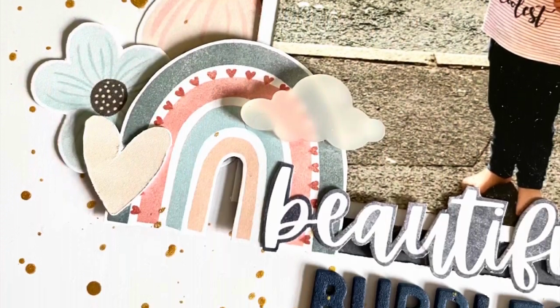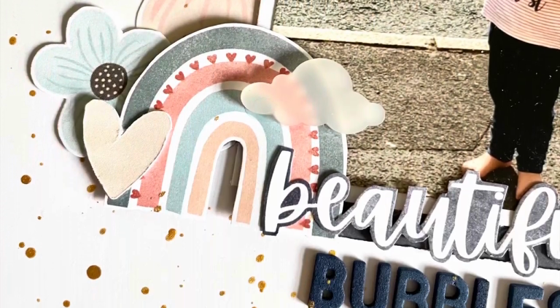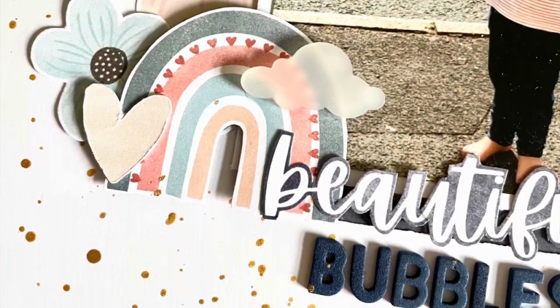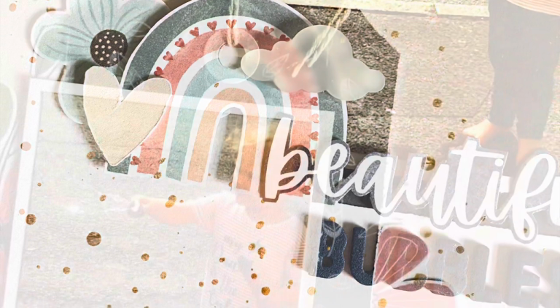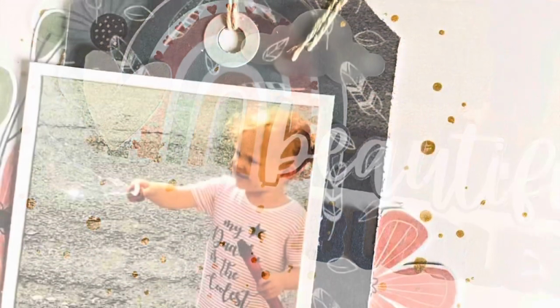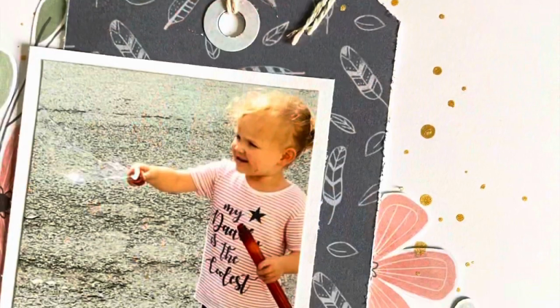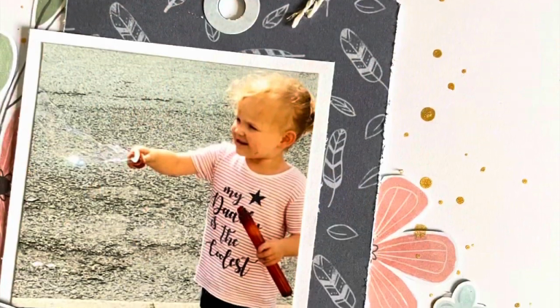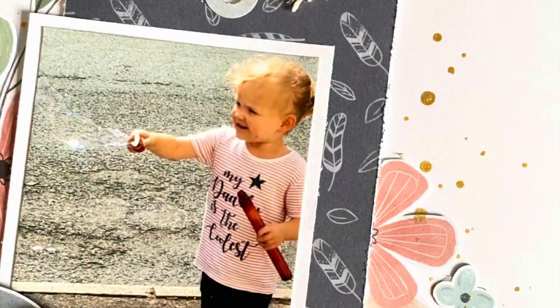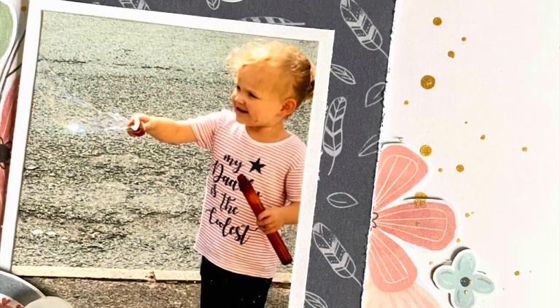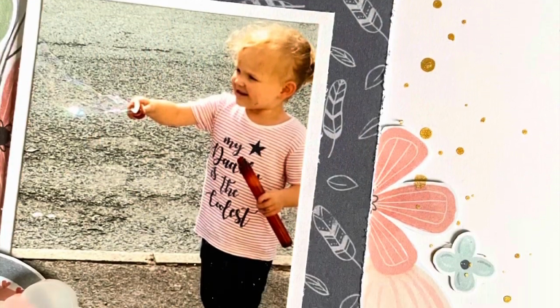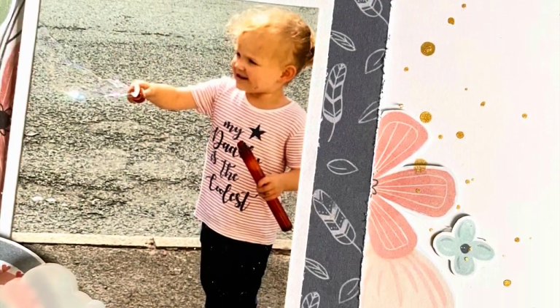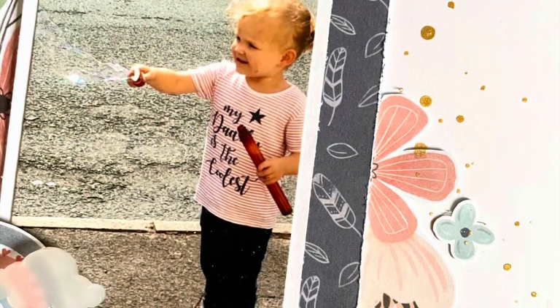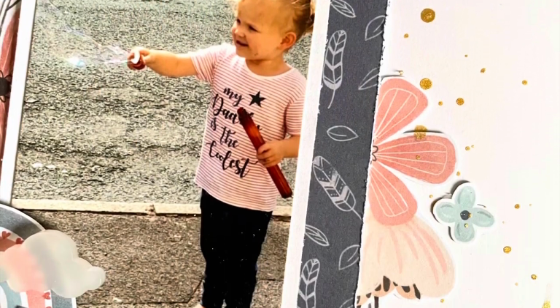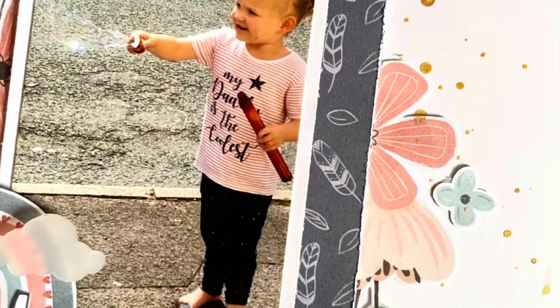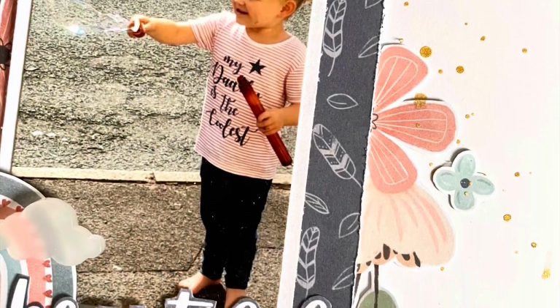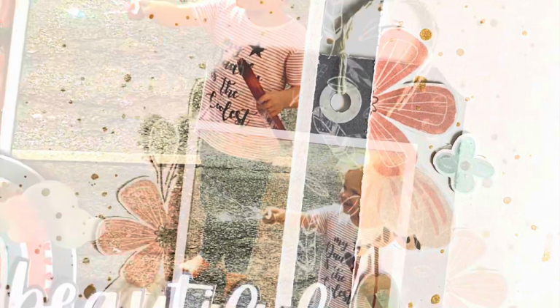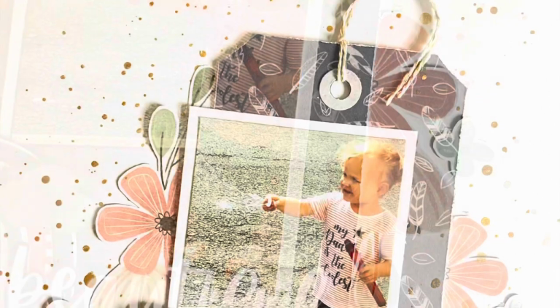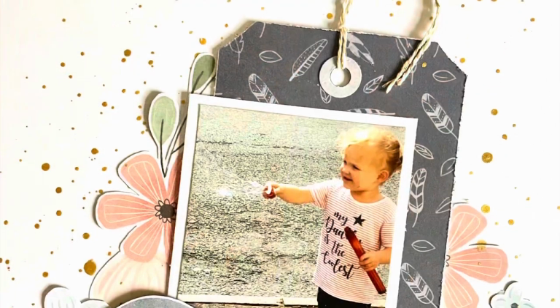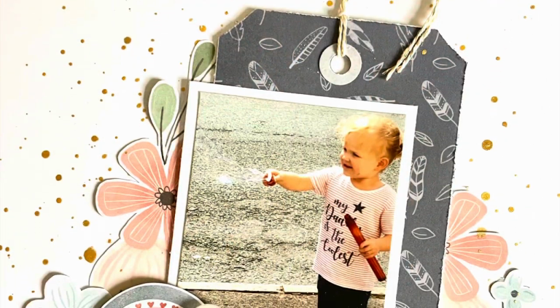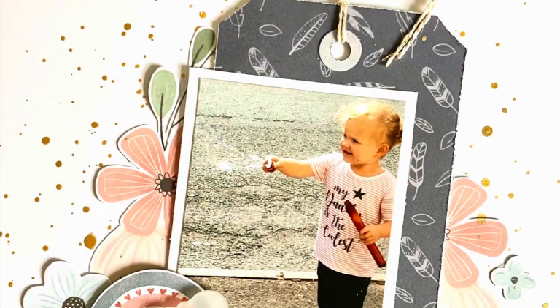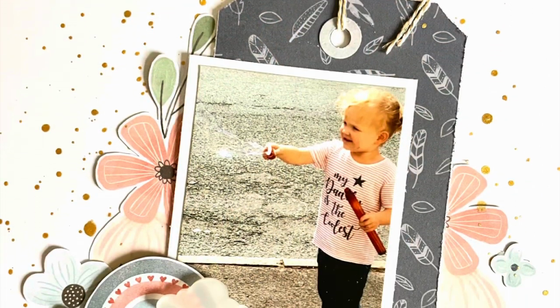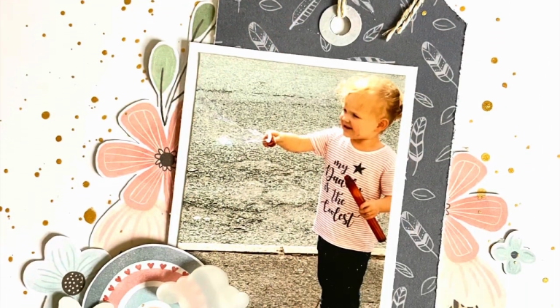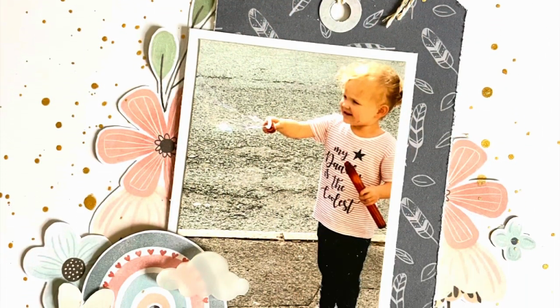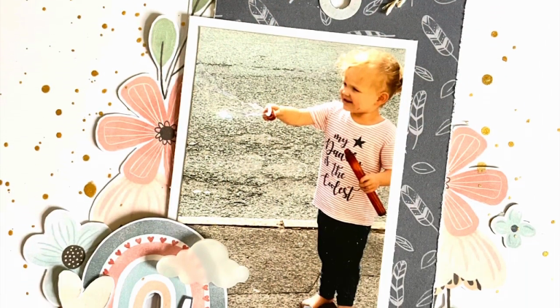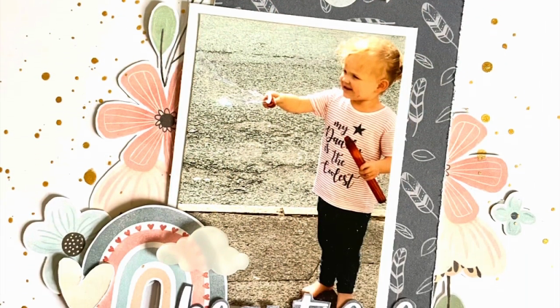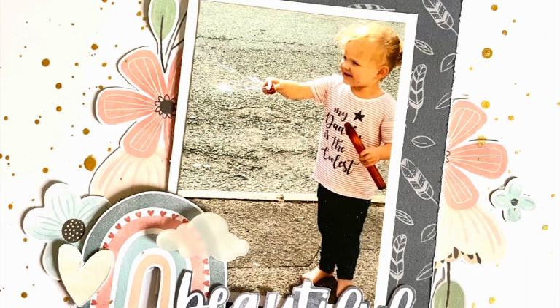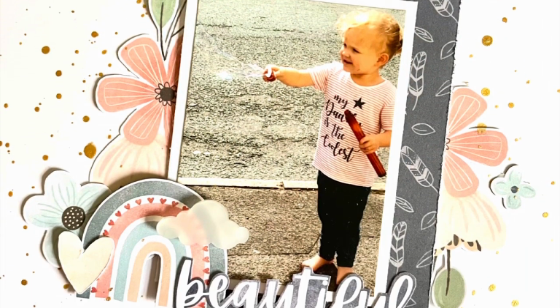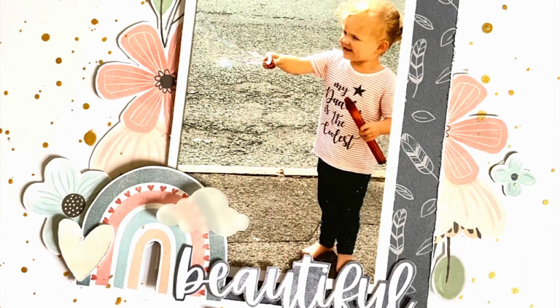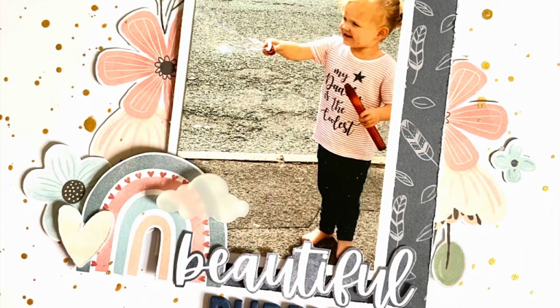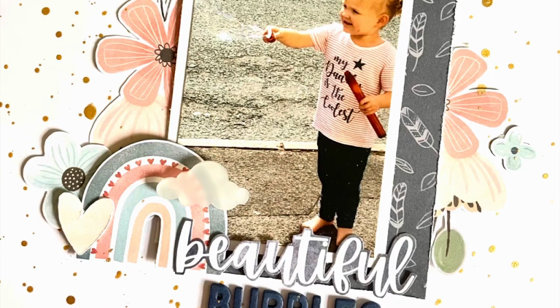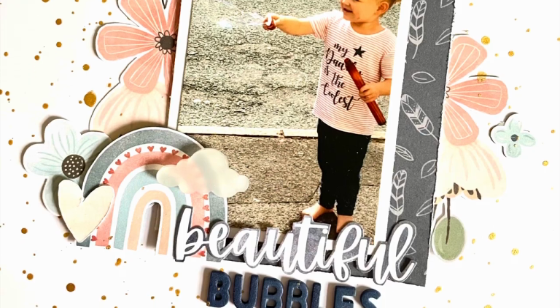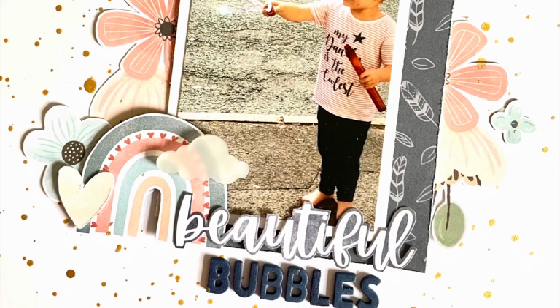Anyway, here are my close-ups. Please do check out the Scrap Squad Facebook group — we have a new scrap lift every week and you'll be able to see lots of inspiration from the team as well as our group members. Thank you for watching, bye!